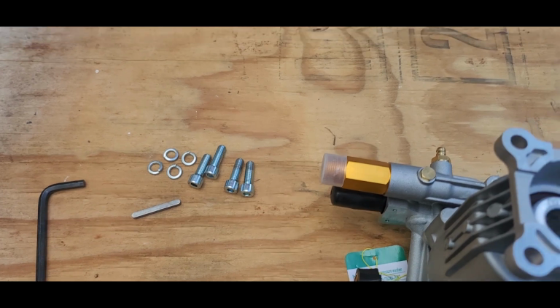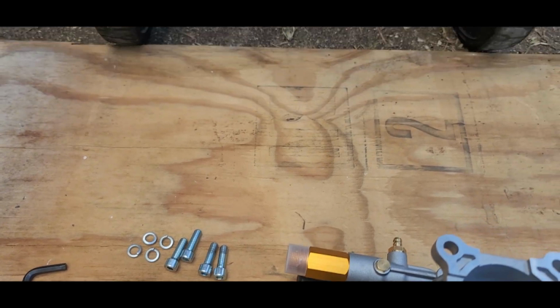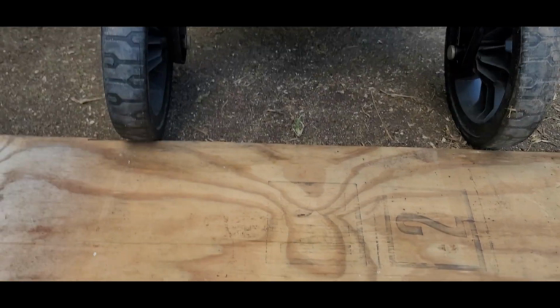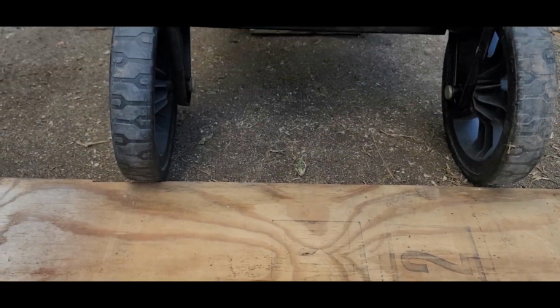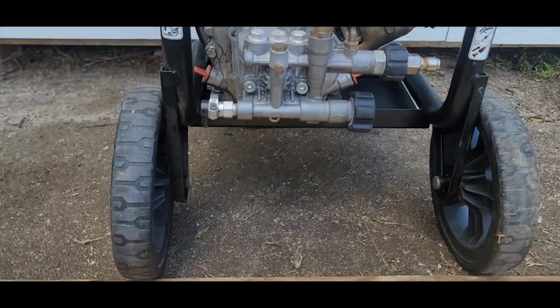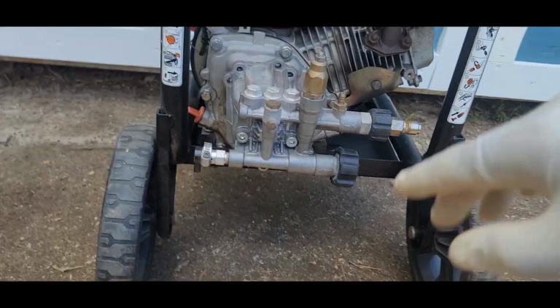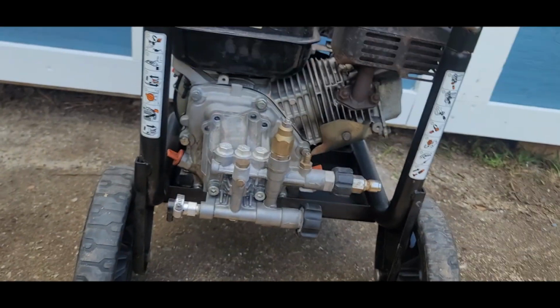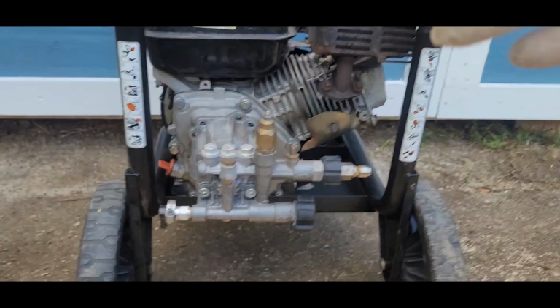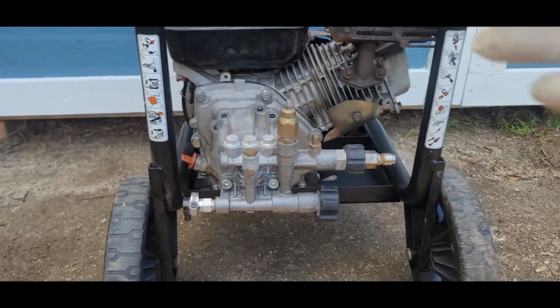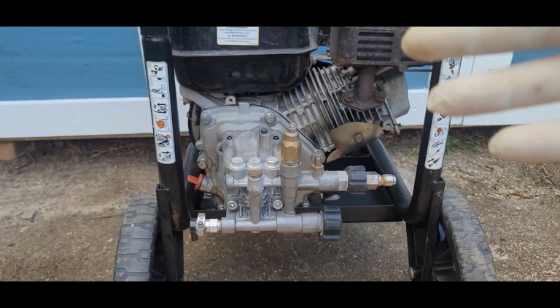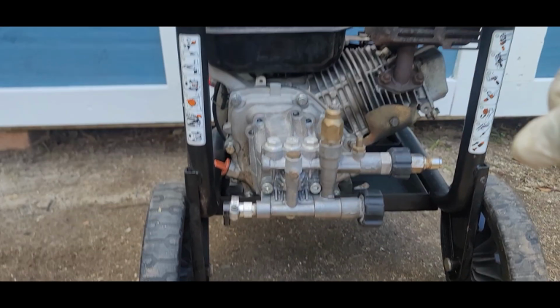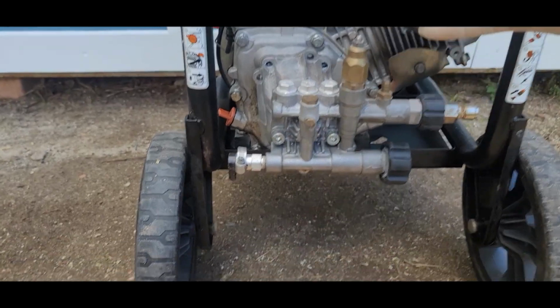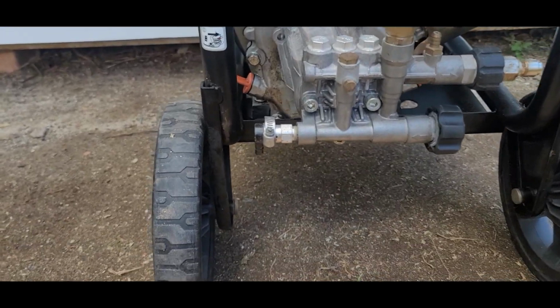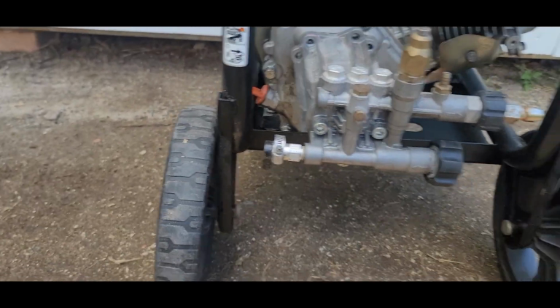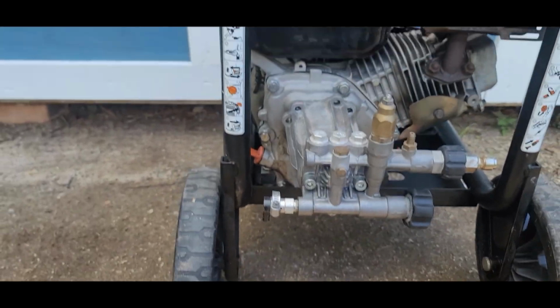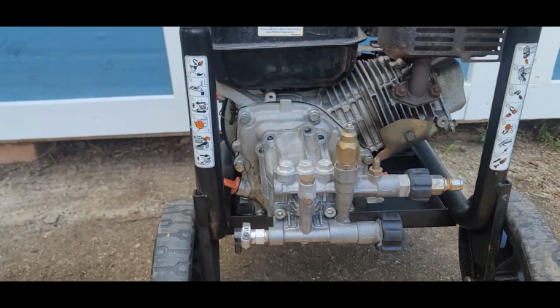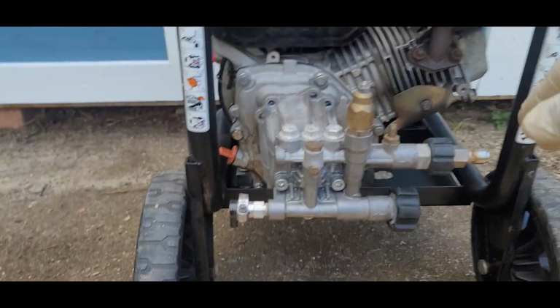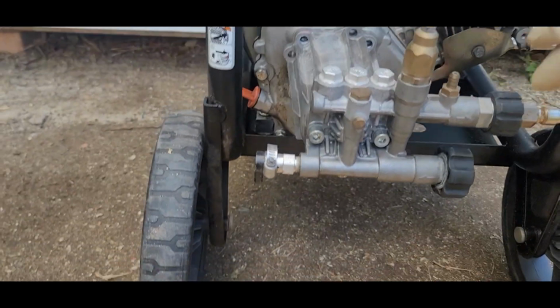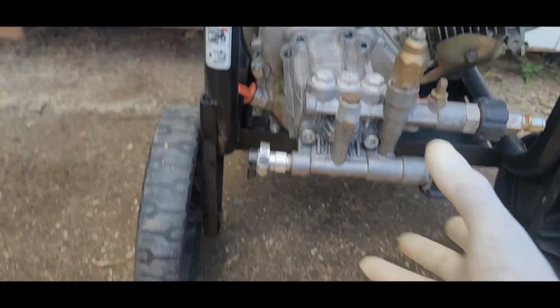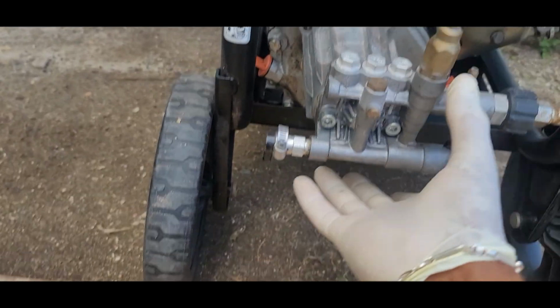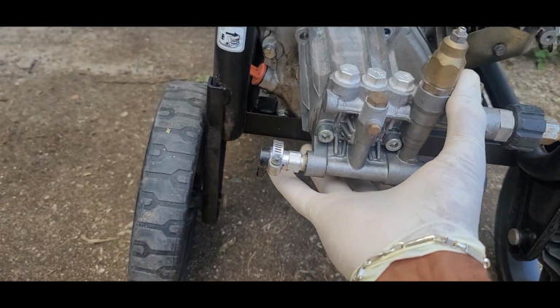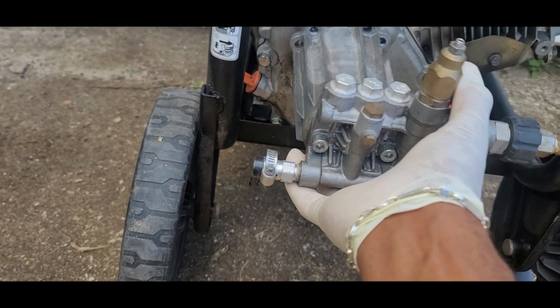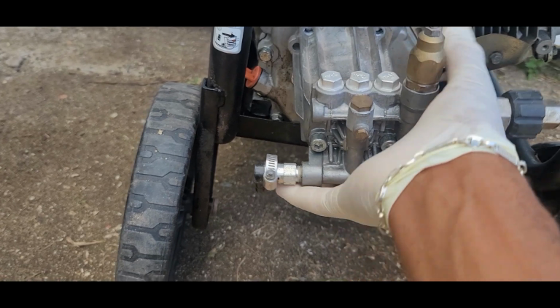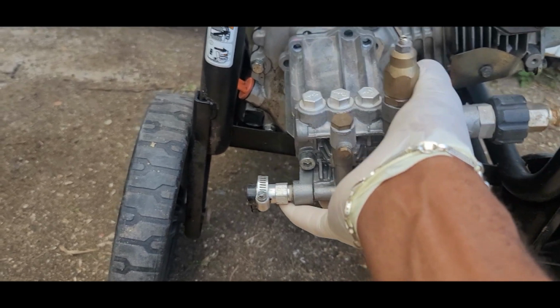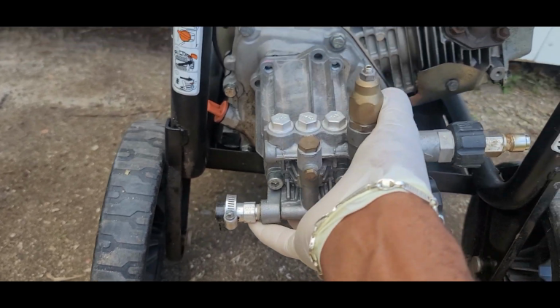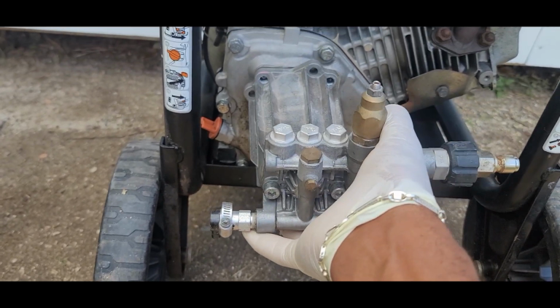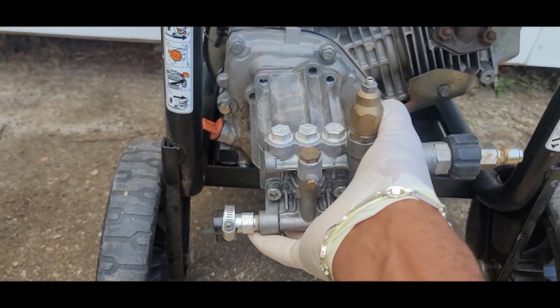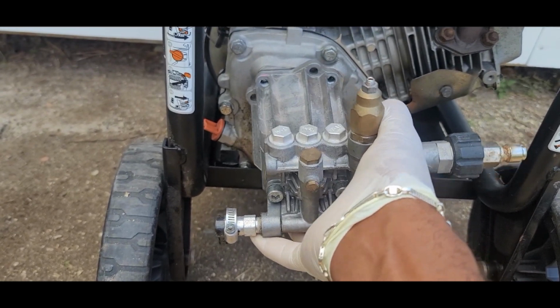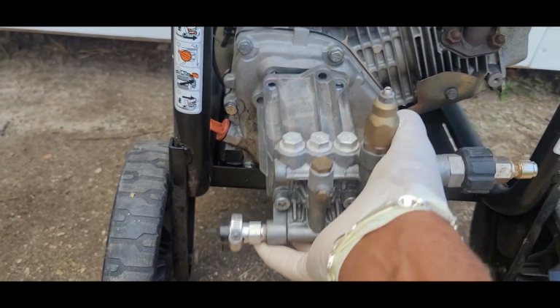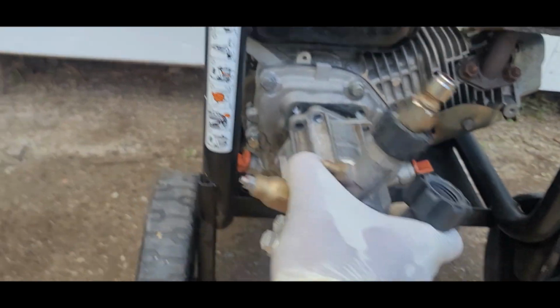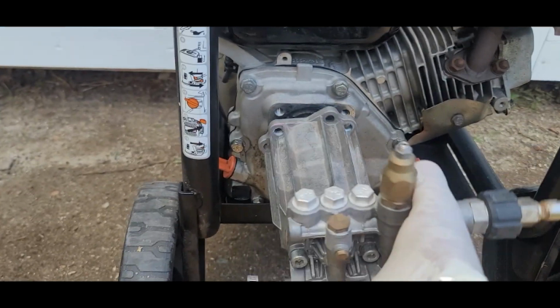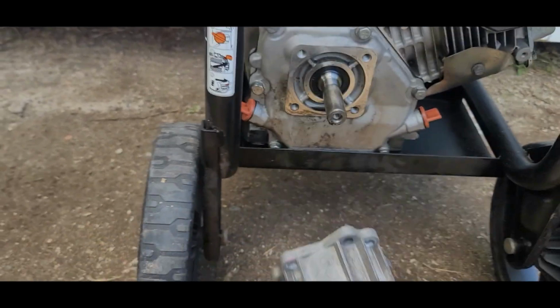What you're going to do is remove the four bolts from your old pump — I already removed mine. To make it easier, just give it a little twist and a slight tug to actually pull it off.